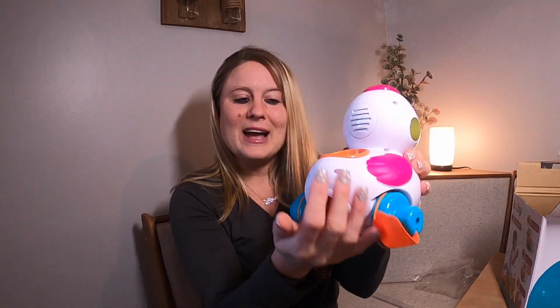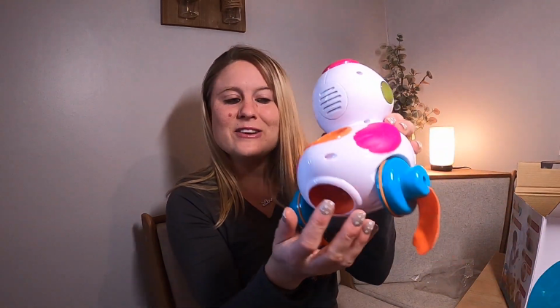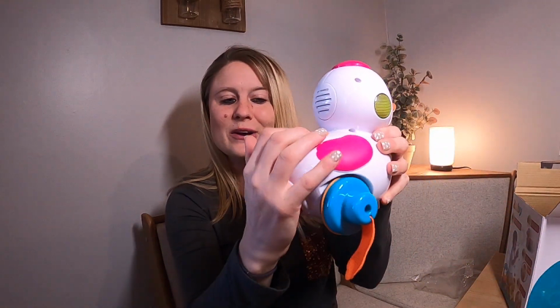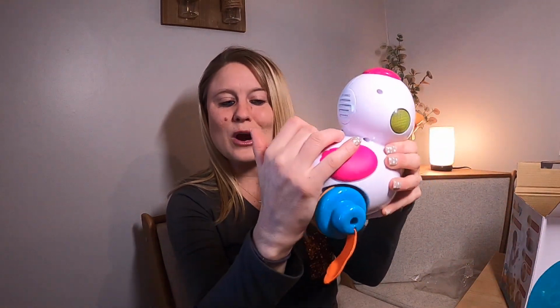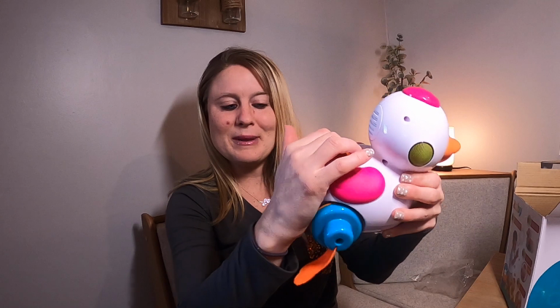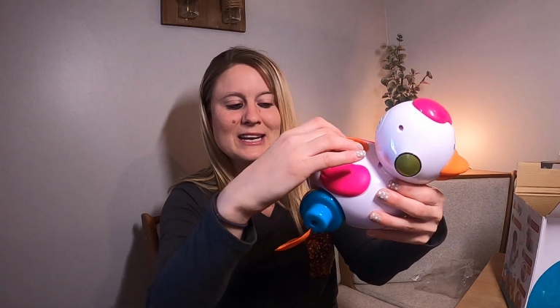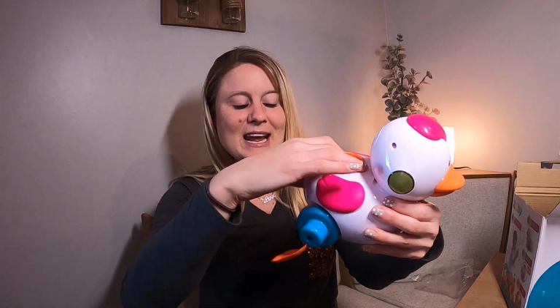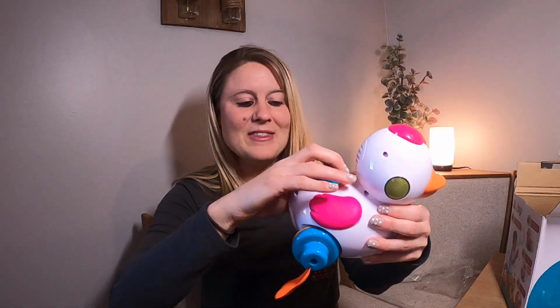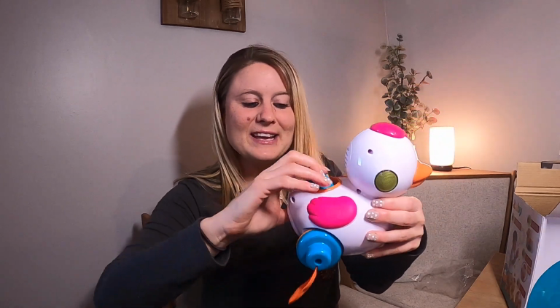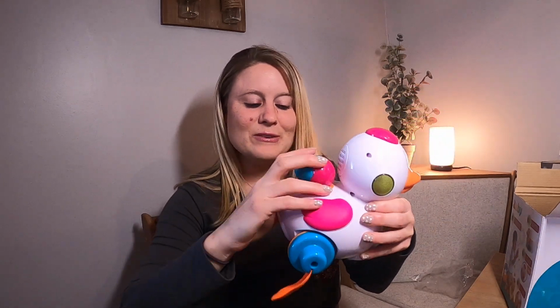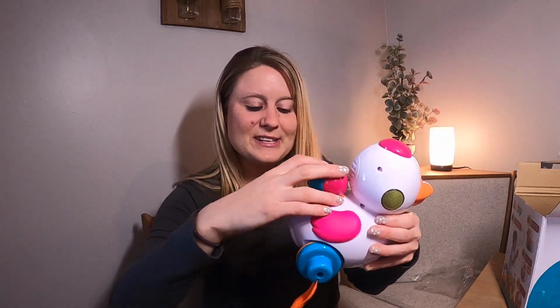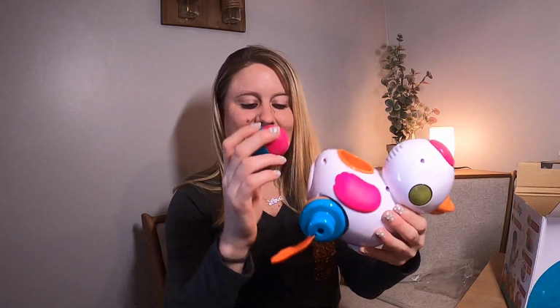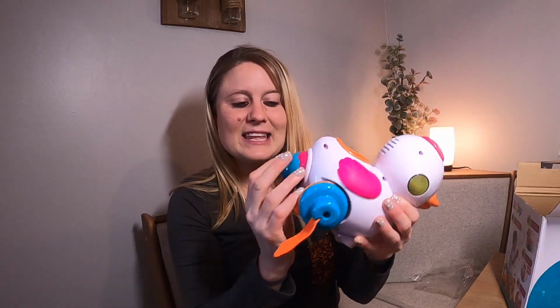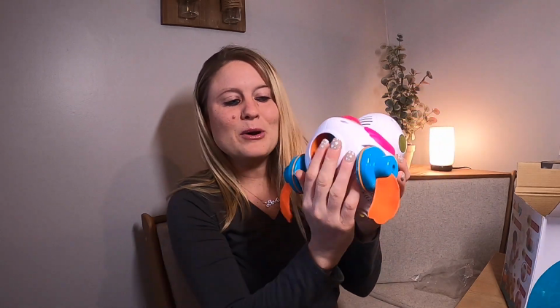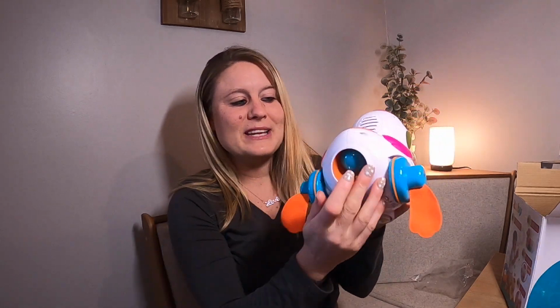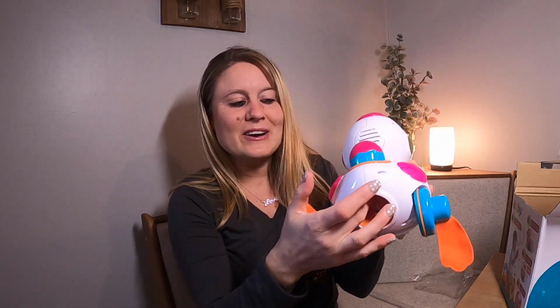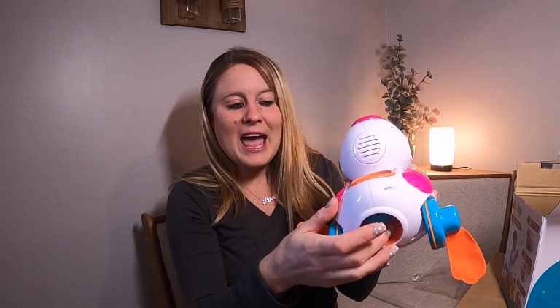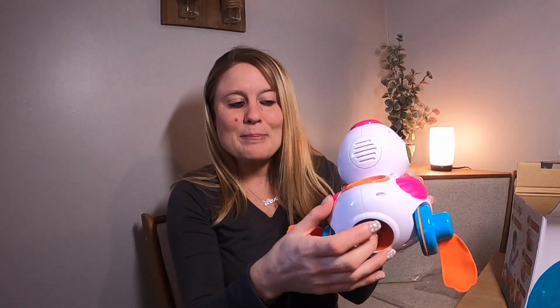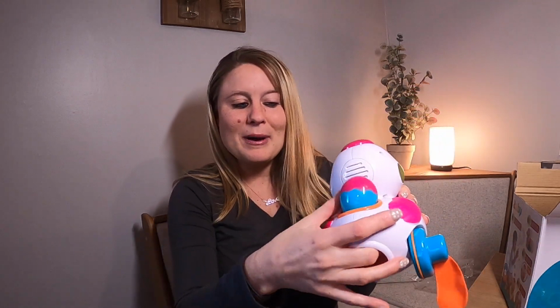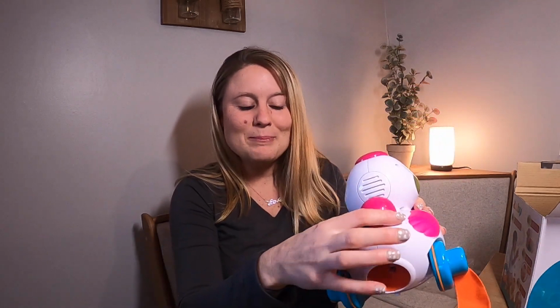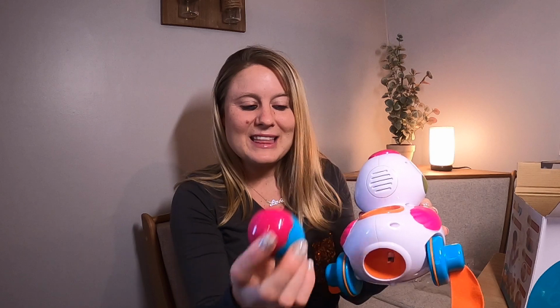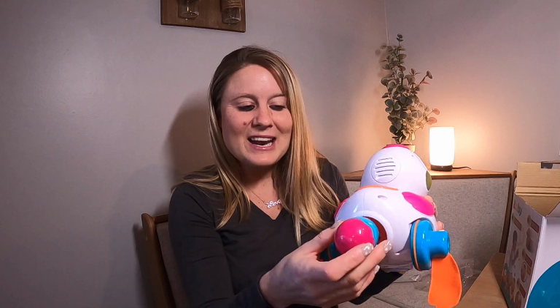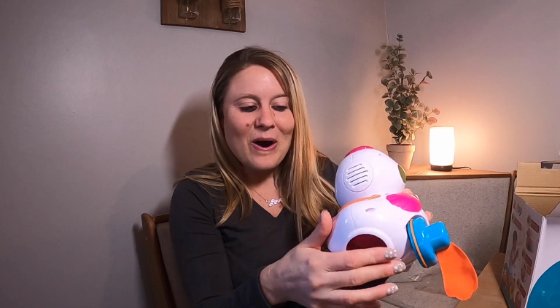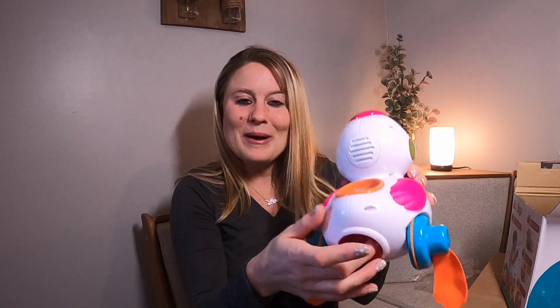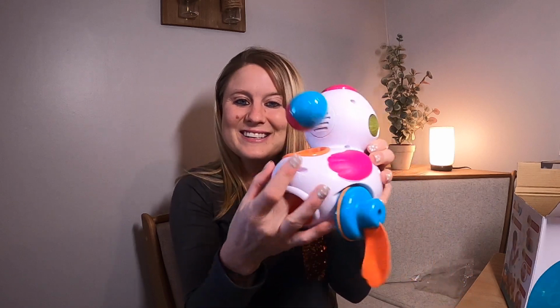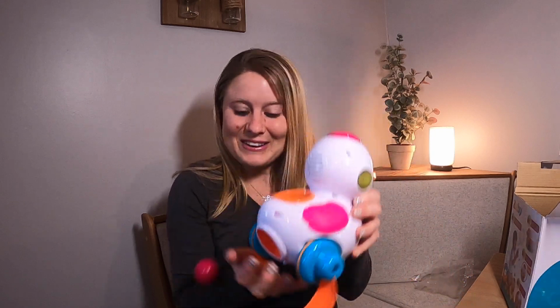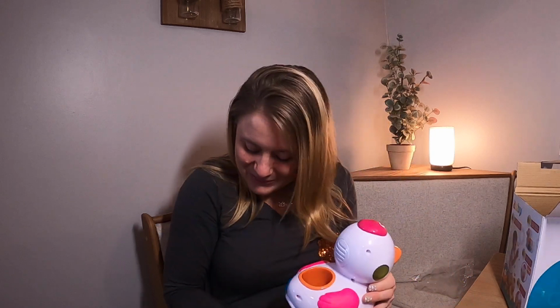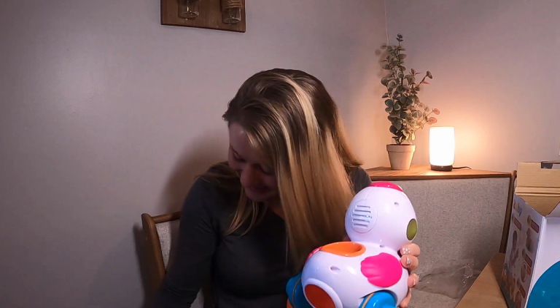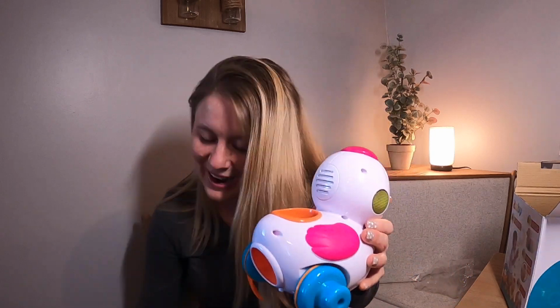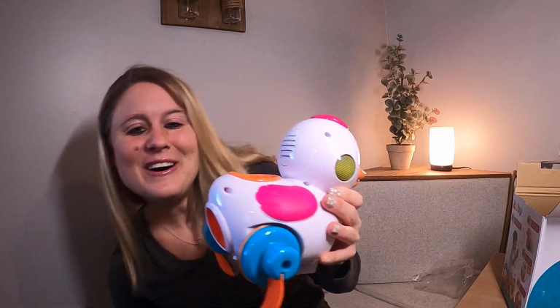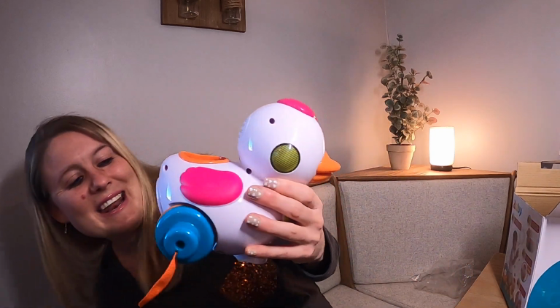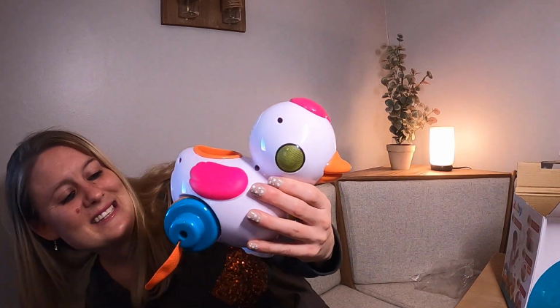Your child can drop the eggs in, and they can do different things. They can put them in here and they pop up like that — look how fun that is!